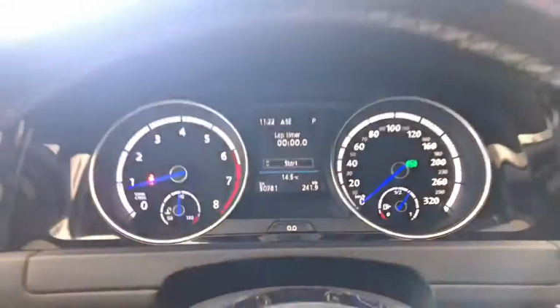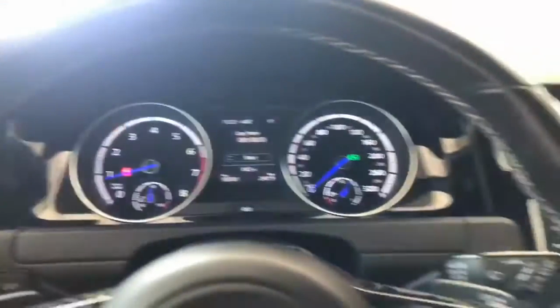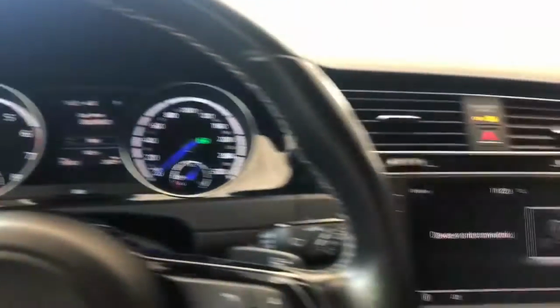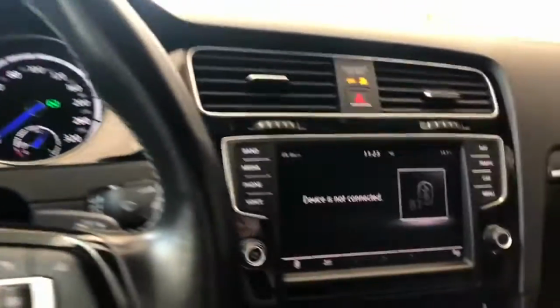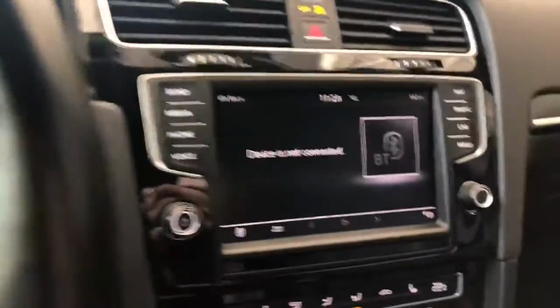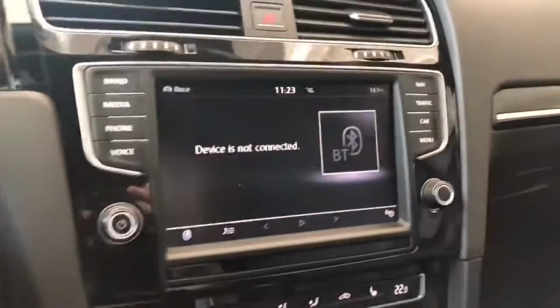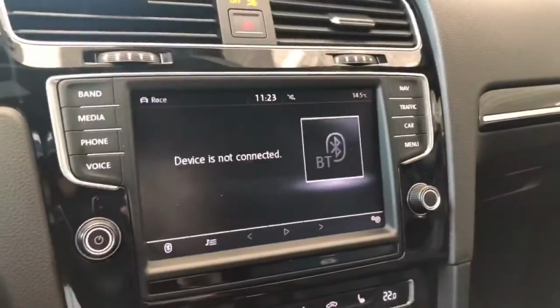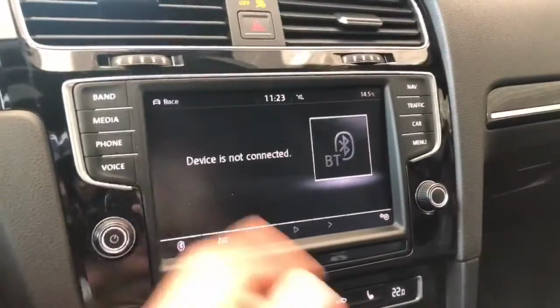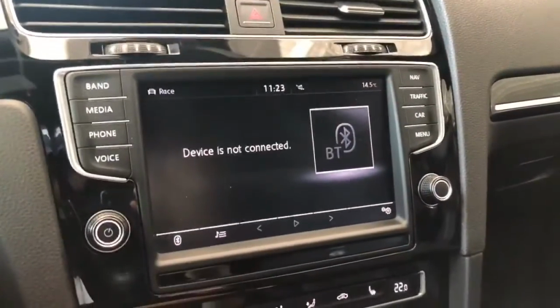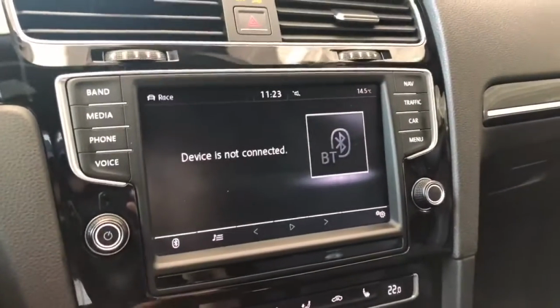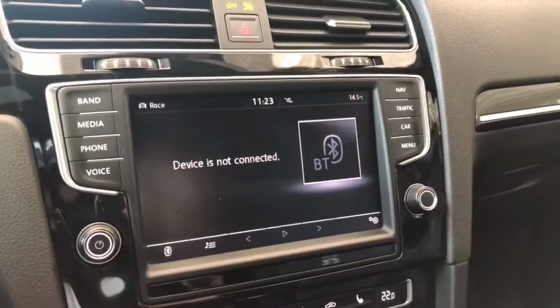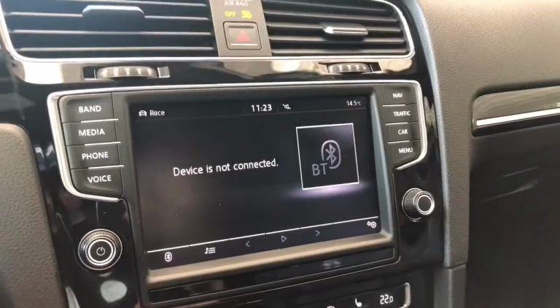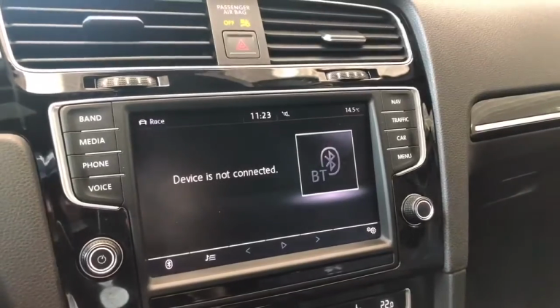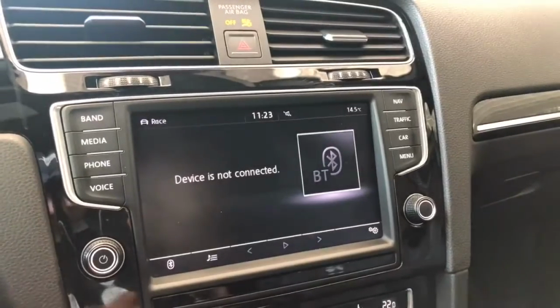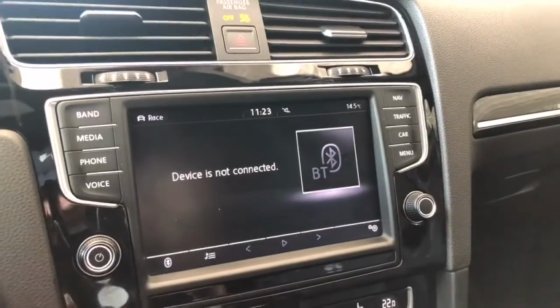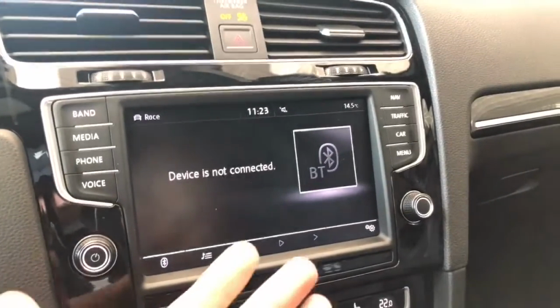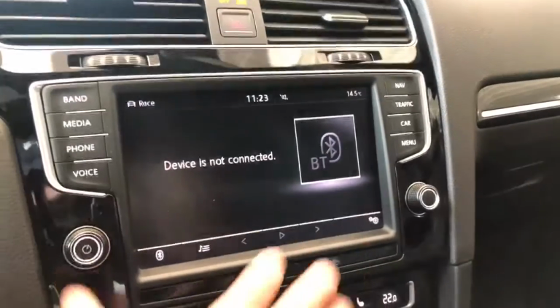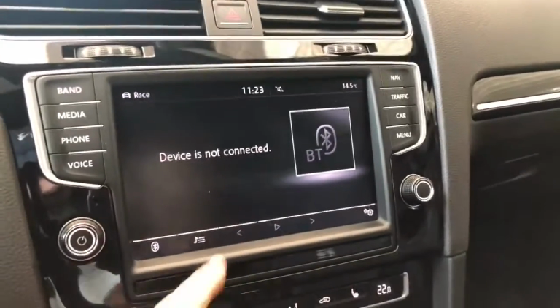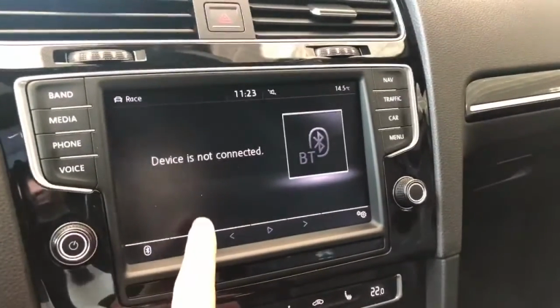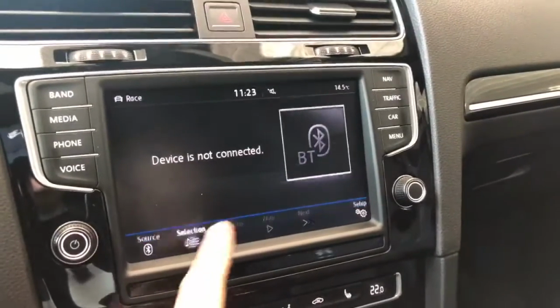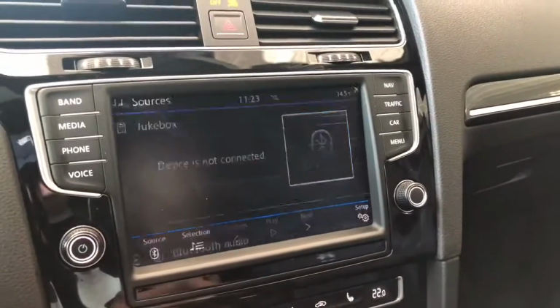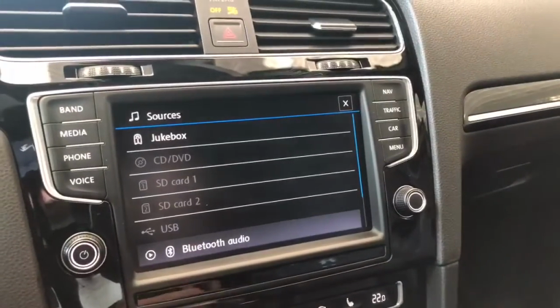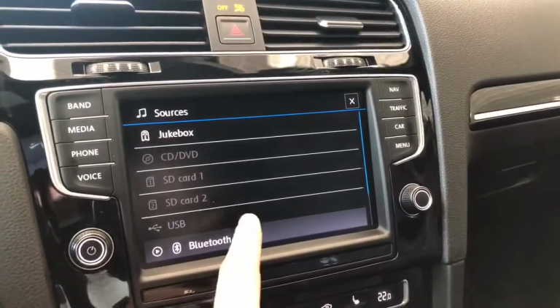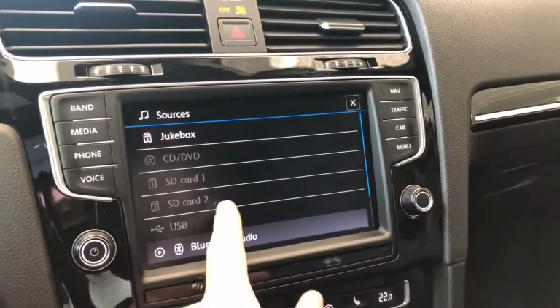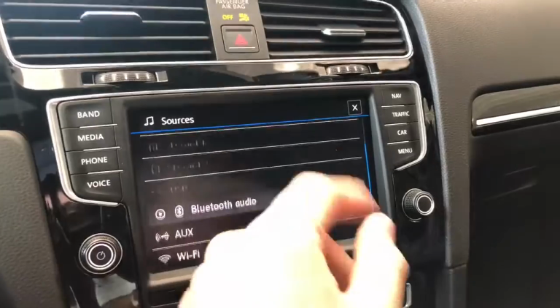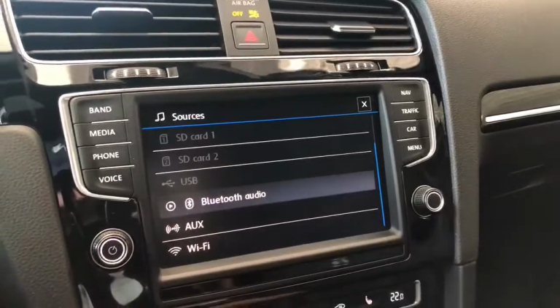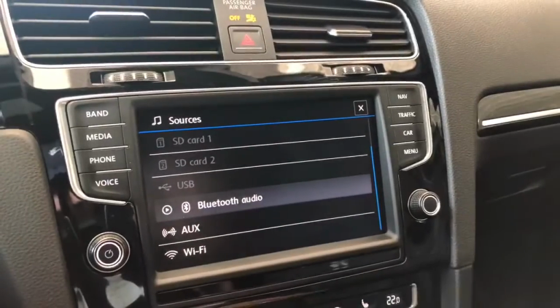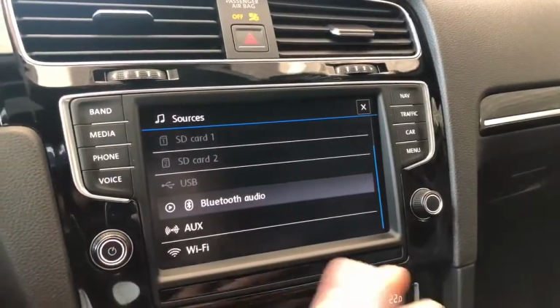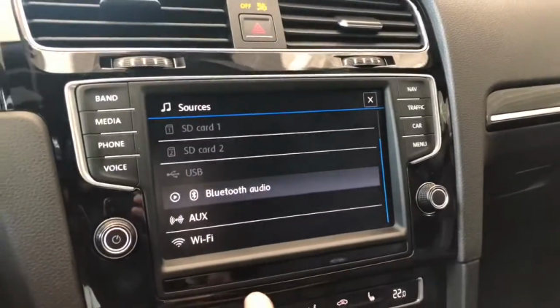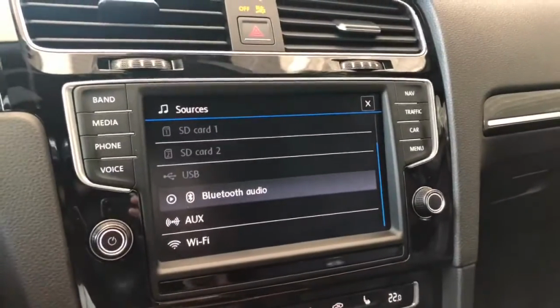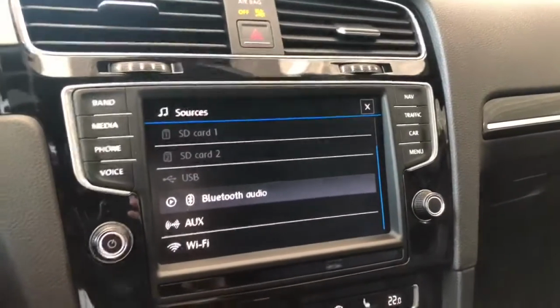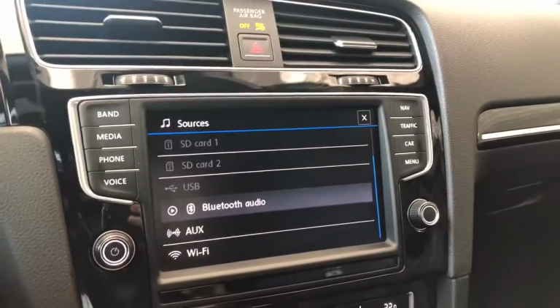Taking a look at the screen, right now we are on the media option. You have your Bluetooth, standard AM and FM, and also all kinds of additional options including USB and auxiliary as well.